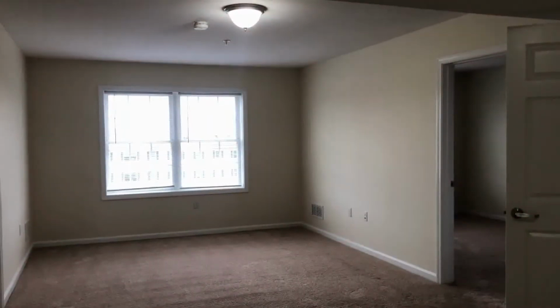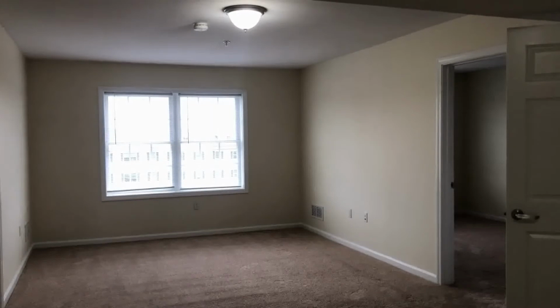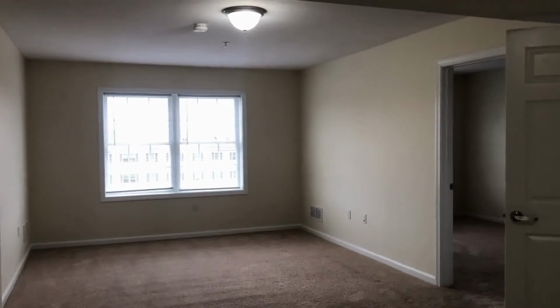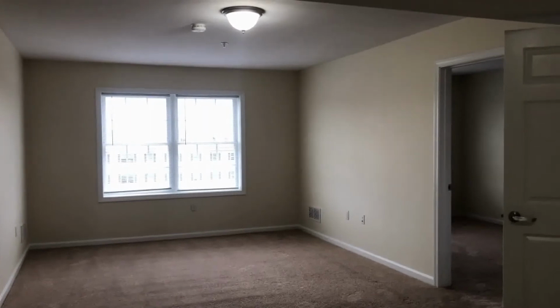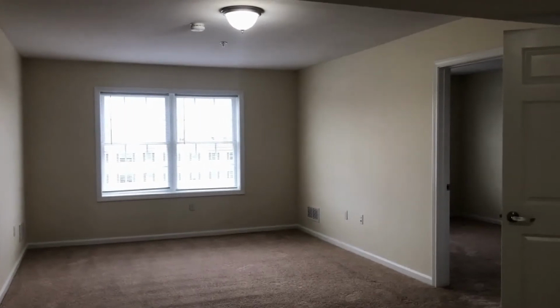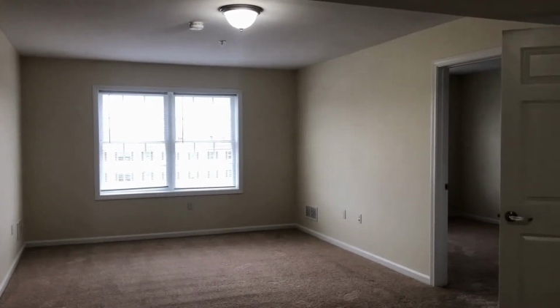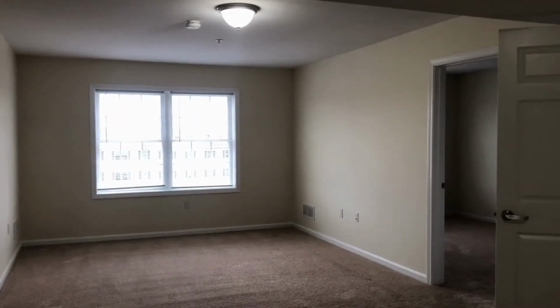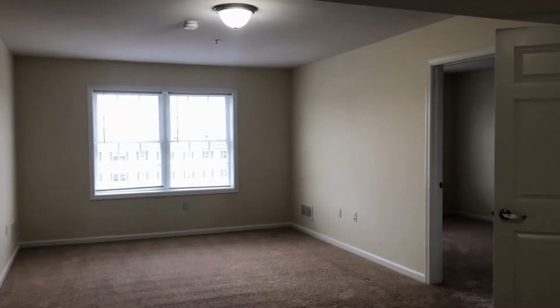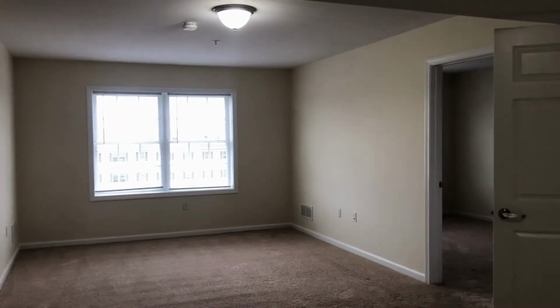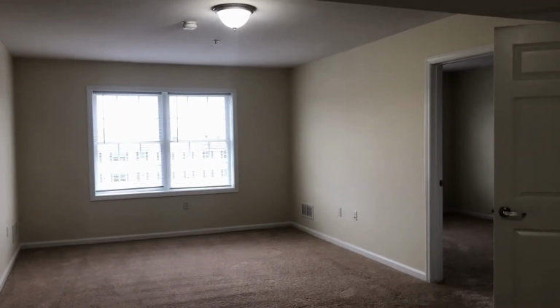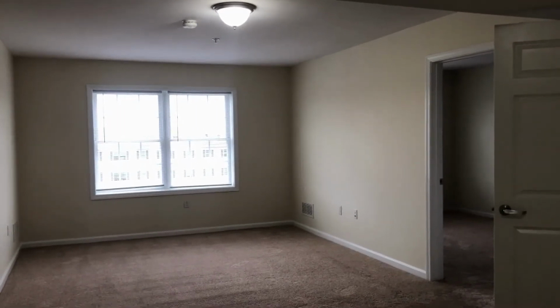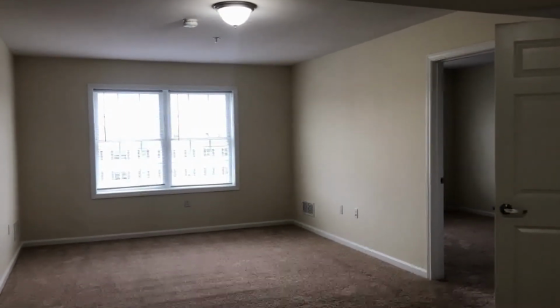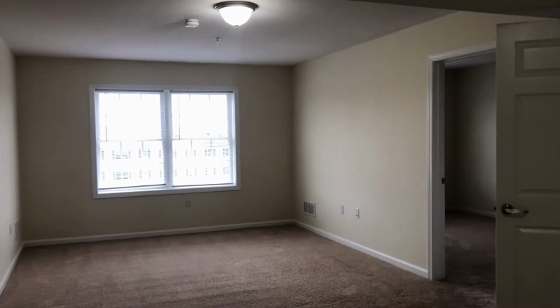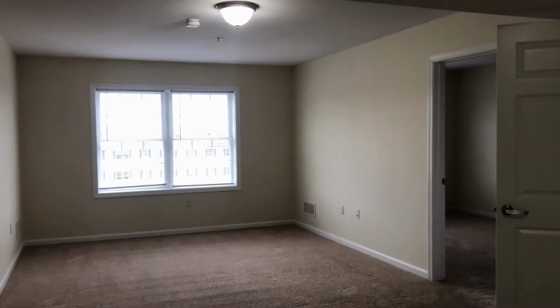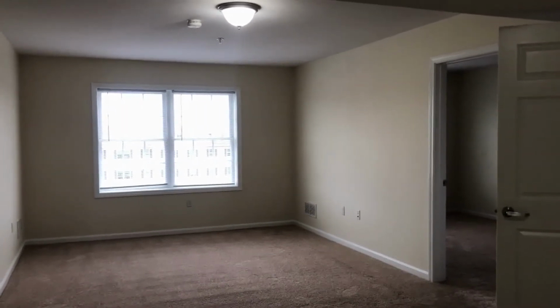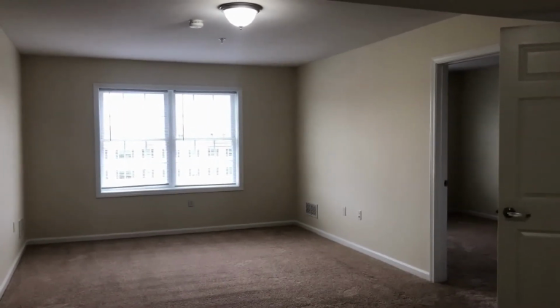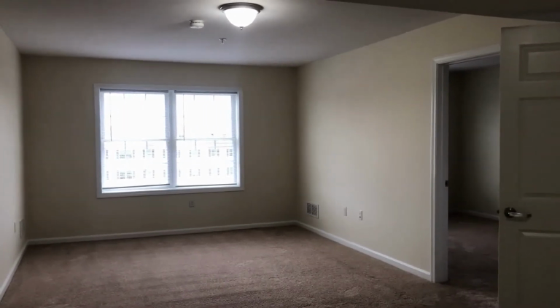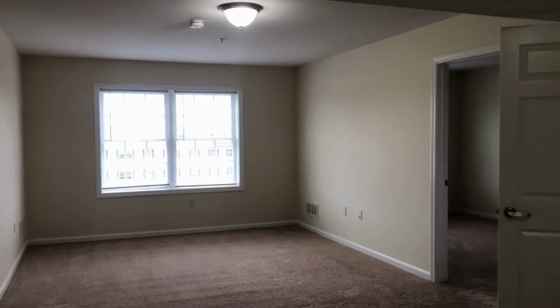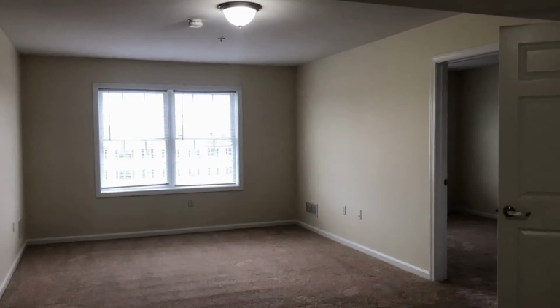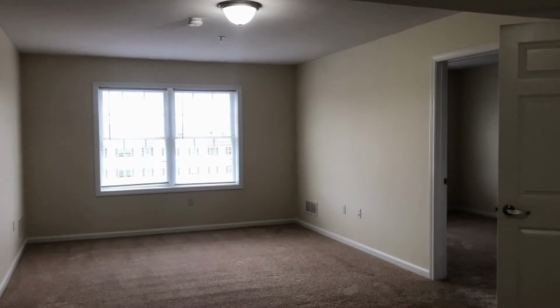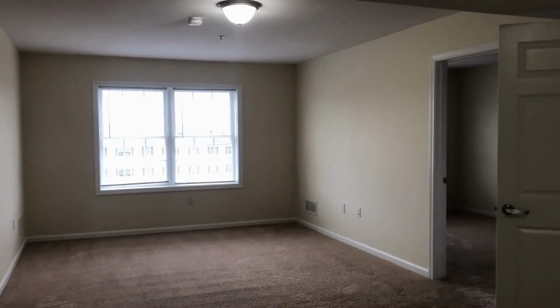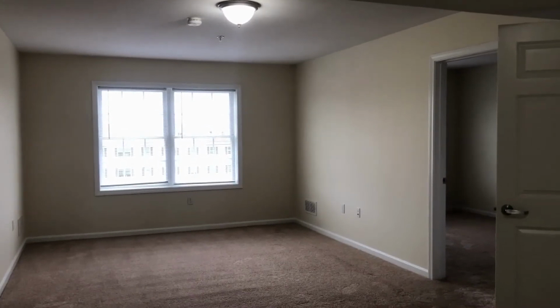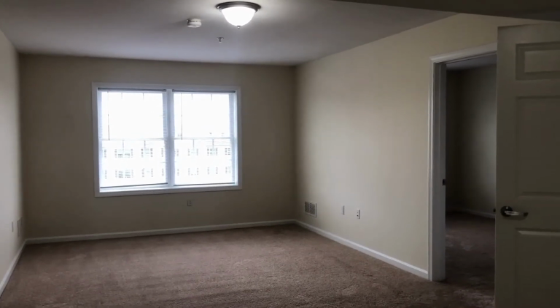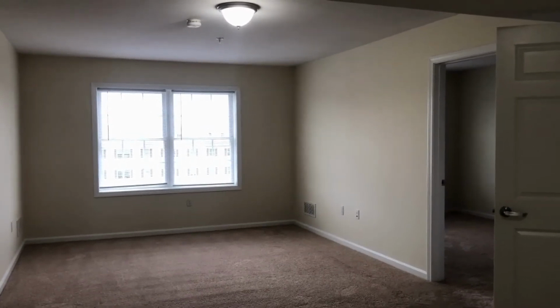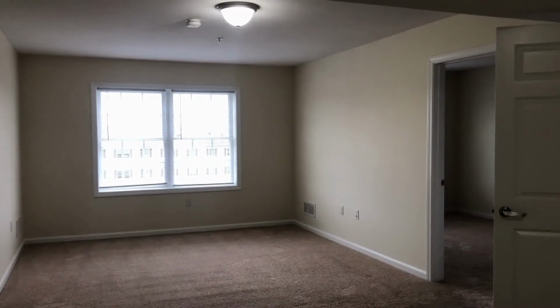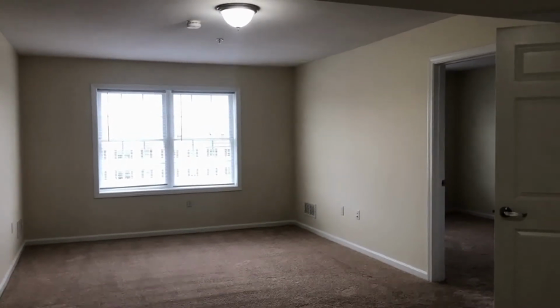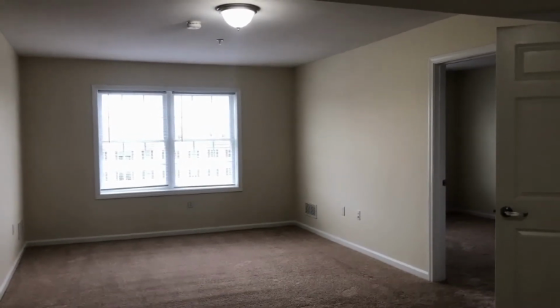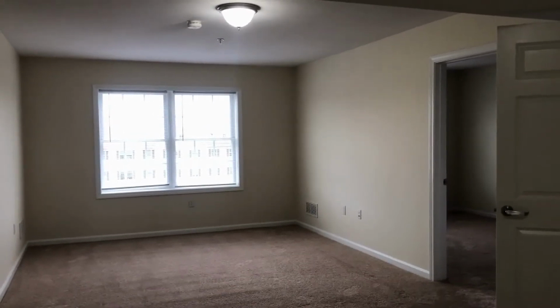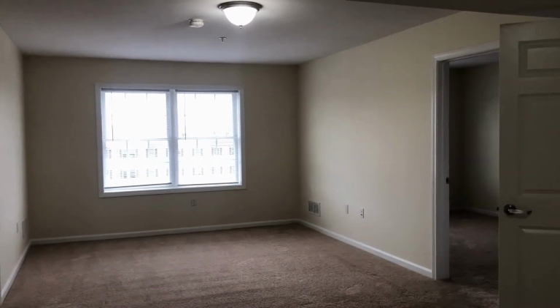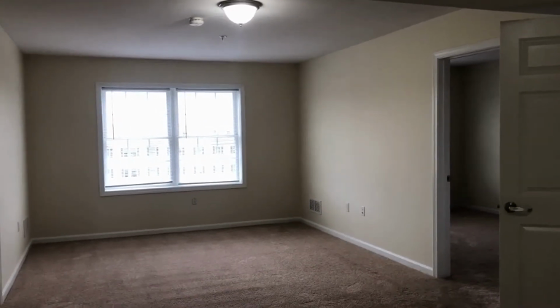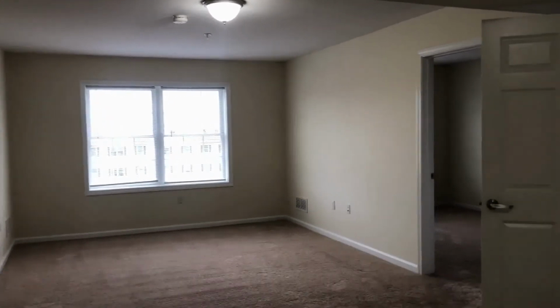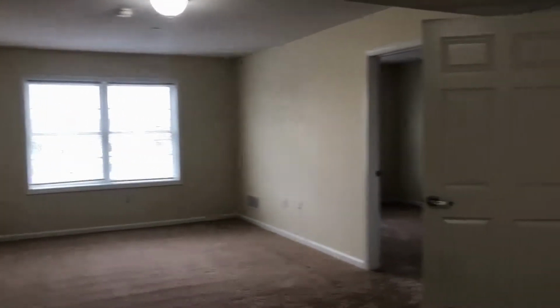Welcome home to Red Oak and Redstone Apartments here in Manchester, New Hampshire. Today I'm going to take you on a video tour of a two-bedroom, two-bathroom, Elliott-style apartment home.